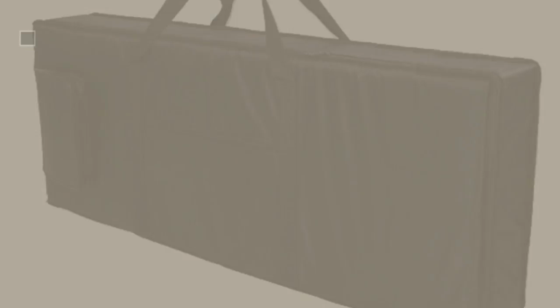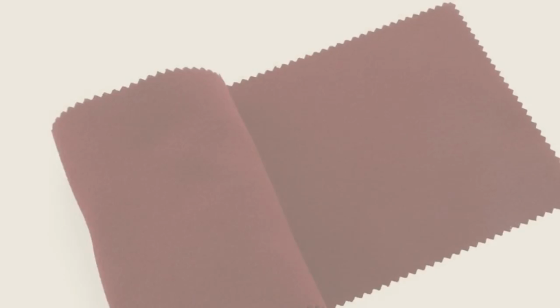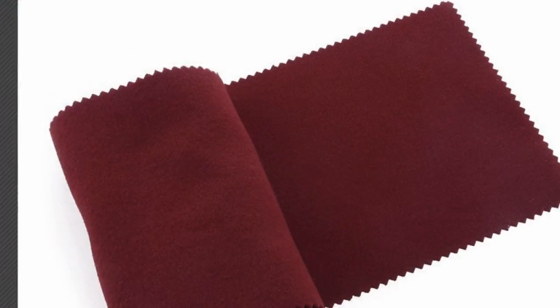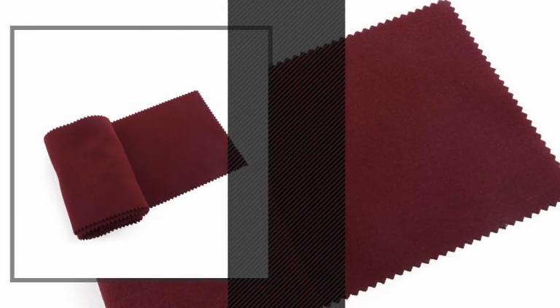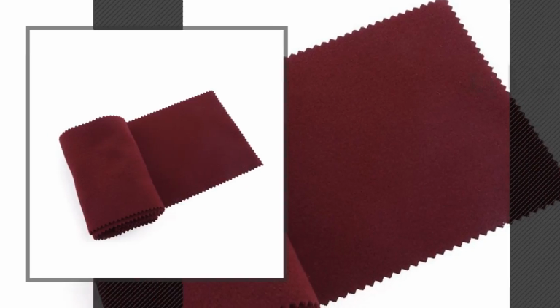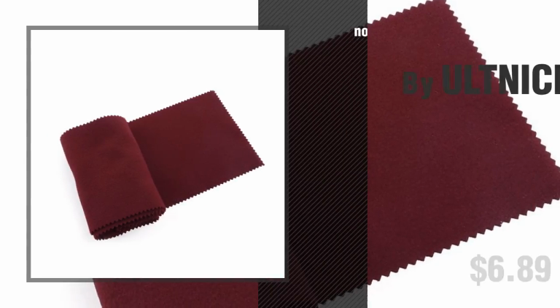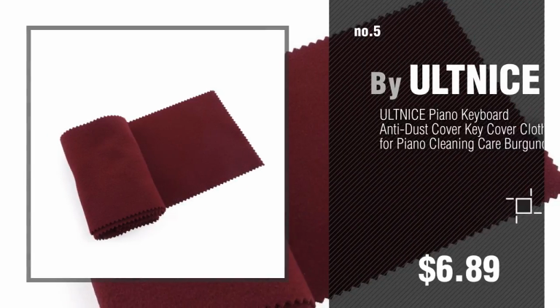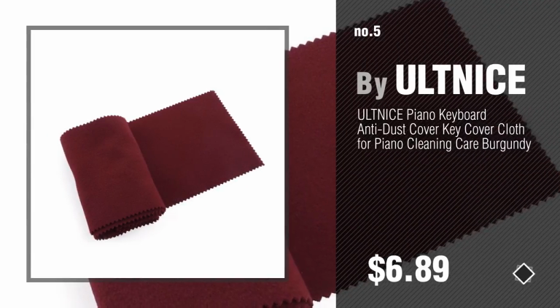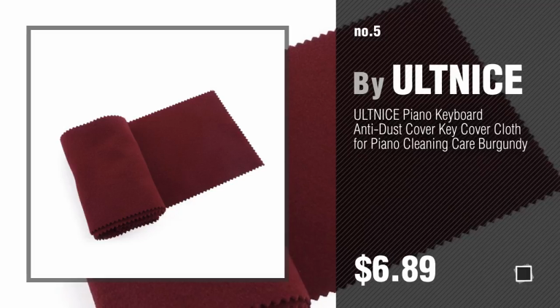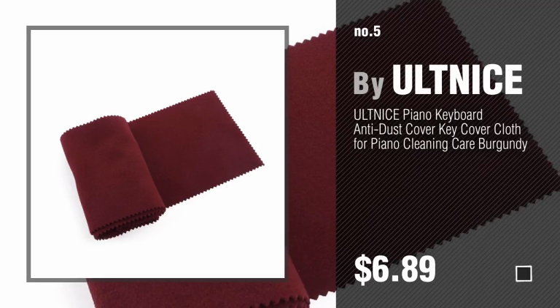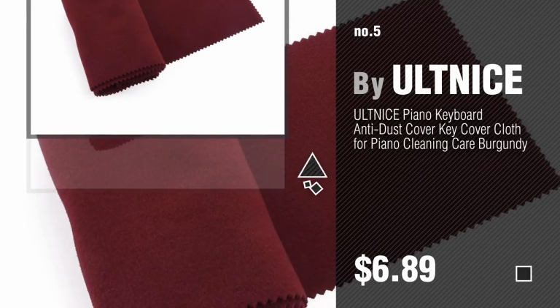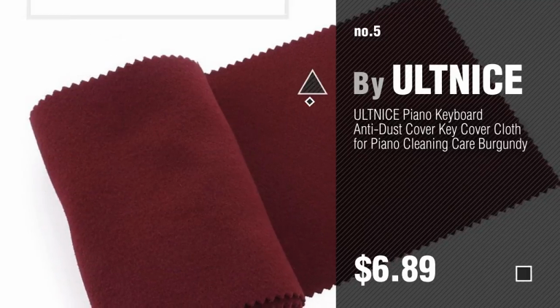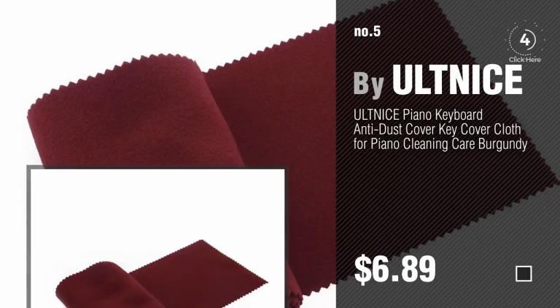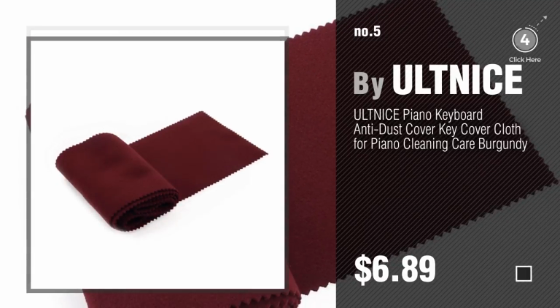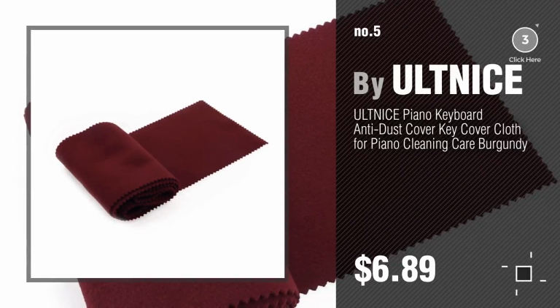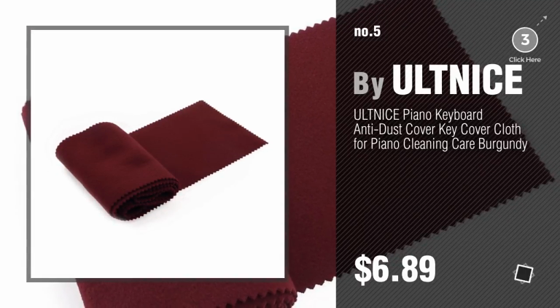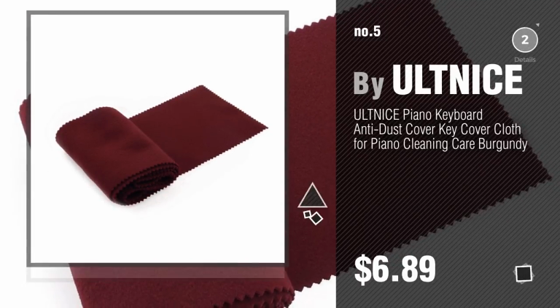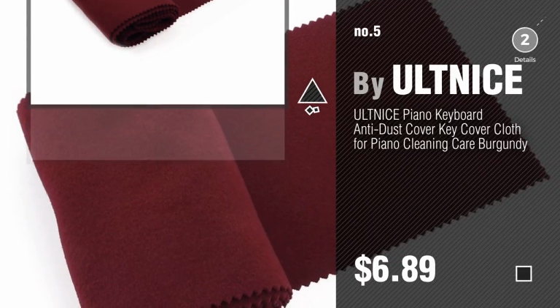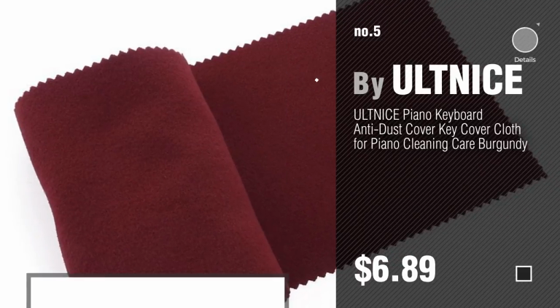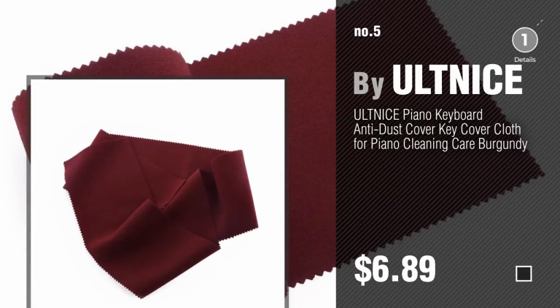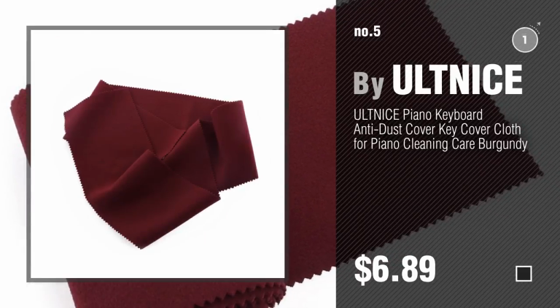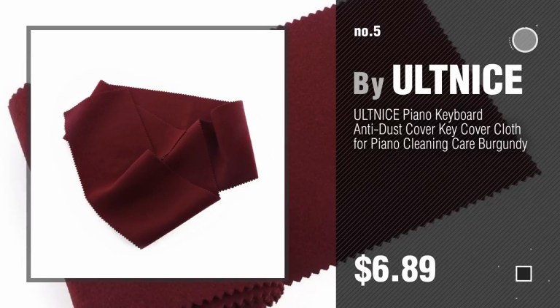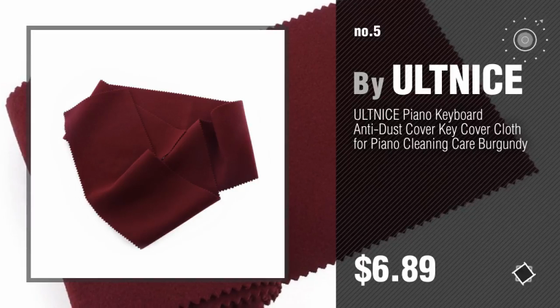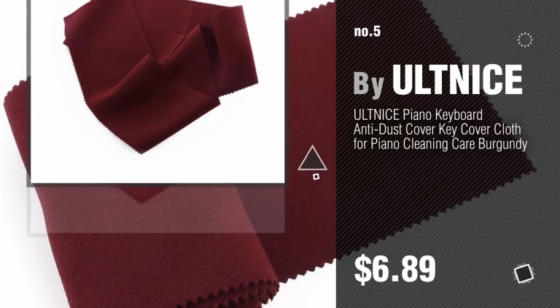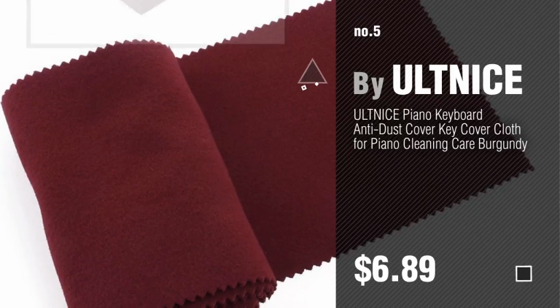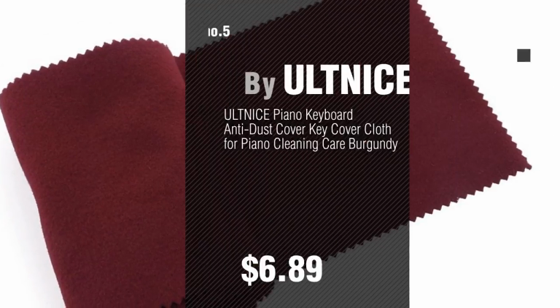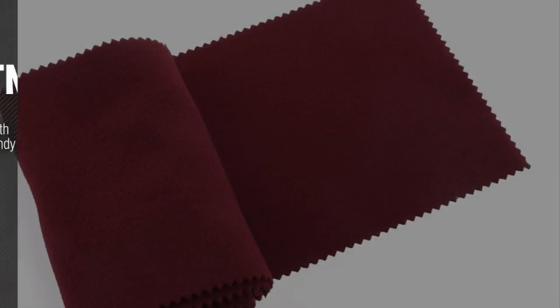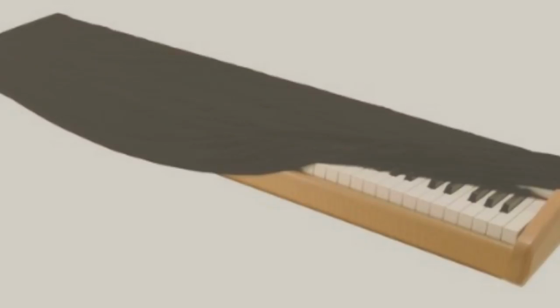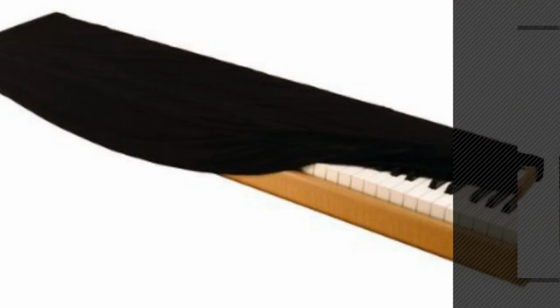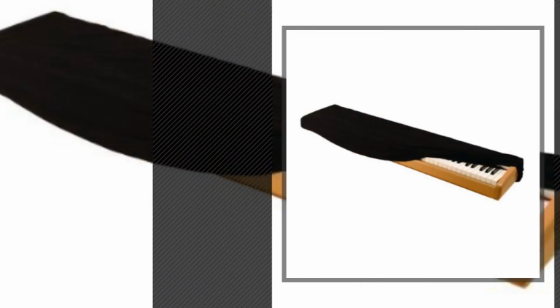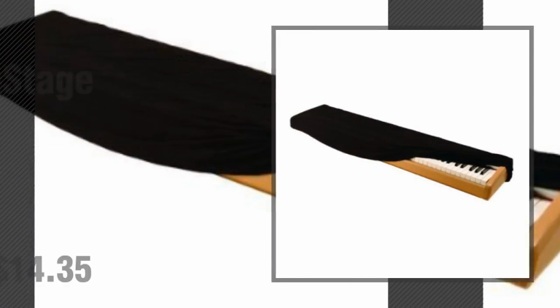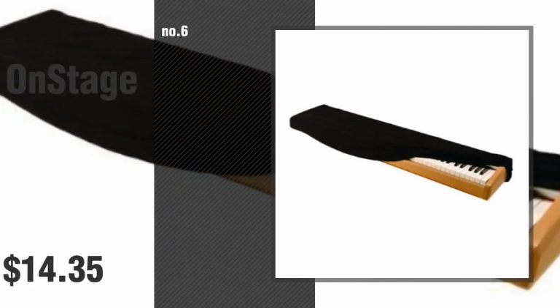Number 5, by Altness. Find these keyboard bags, cases and covers at up to 70% off by clicking the circle in the corner. Number 6, by OnStage.